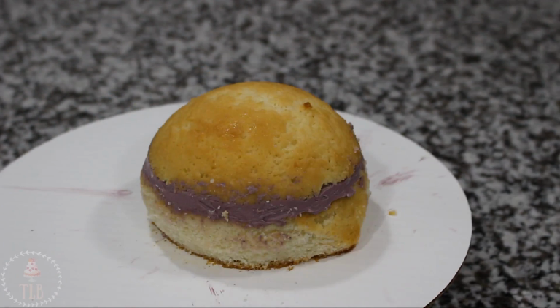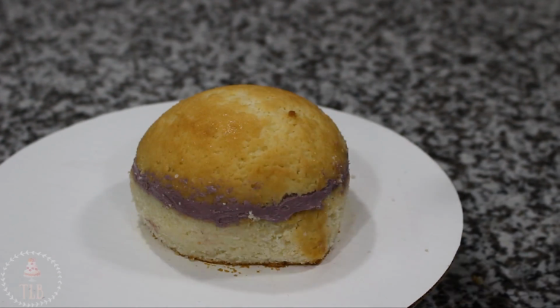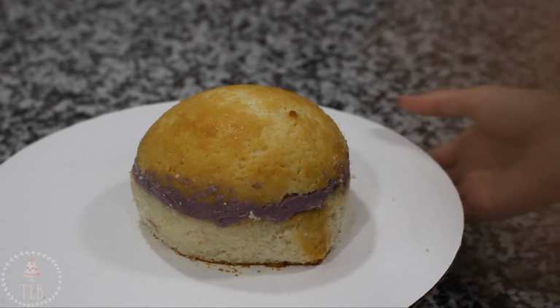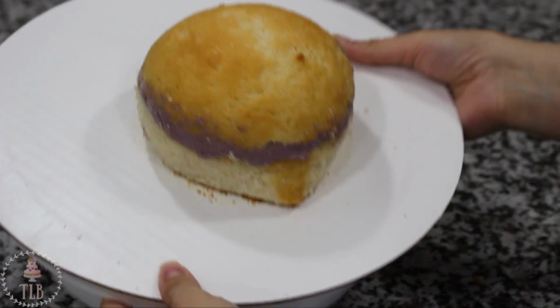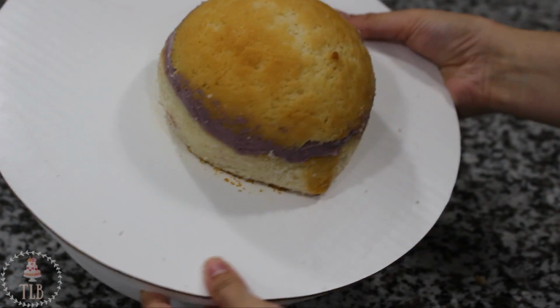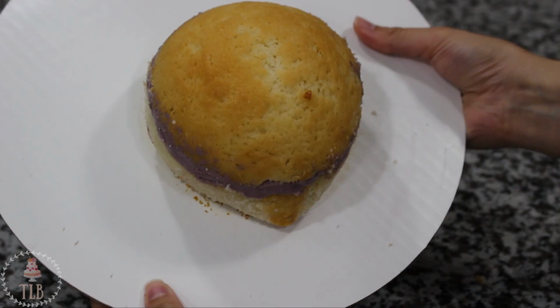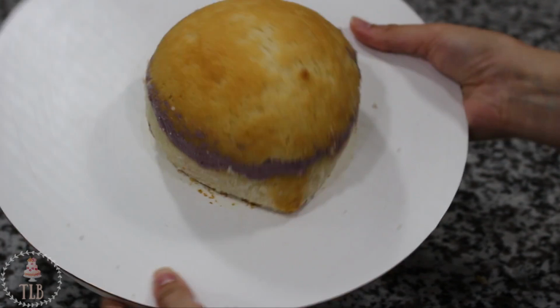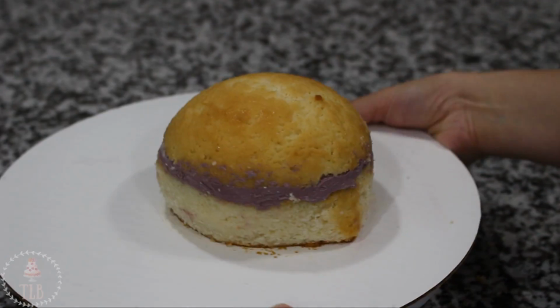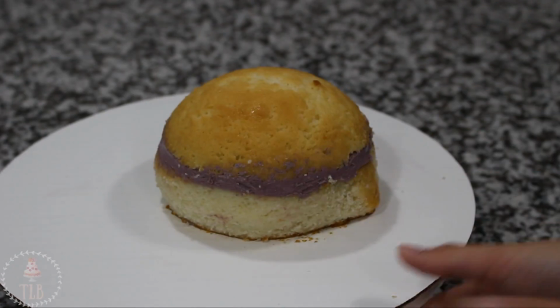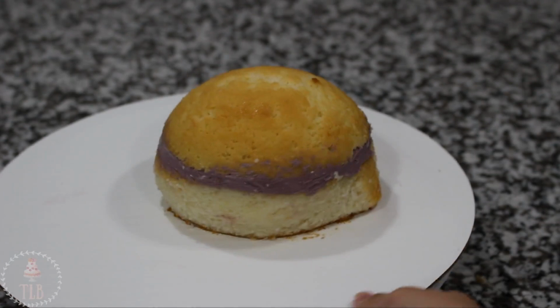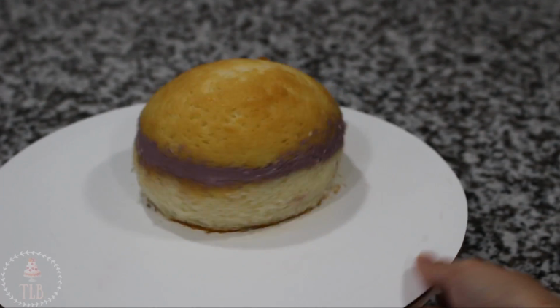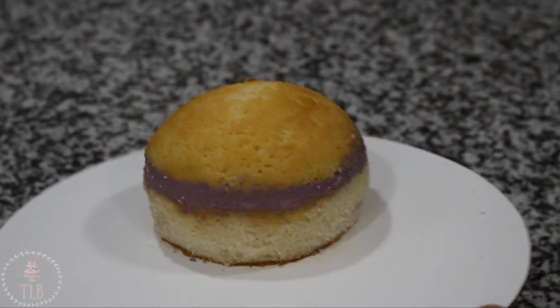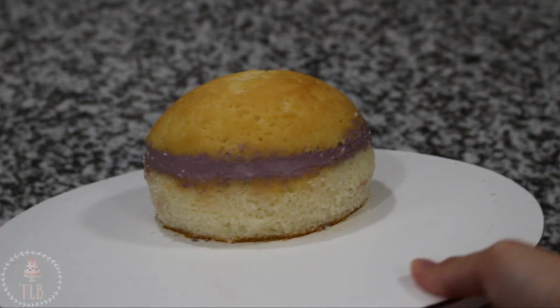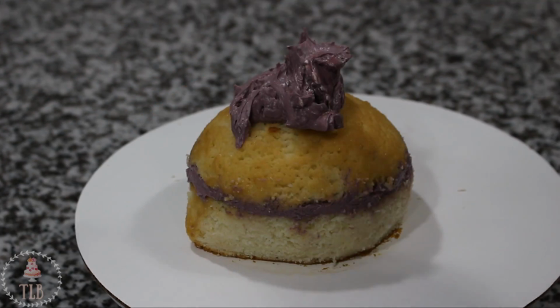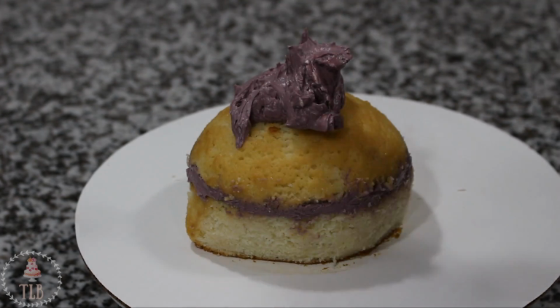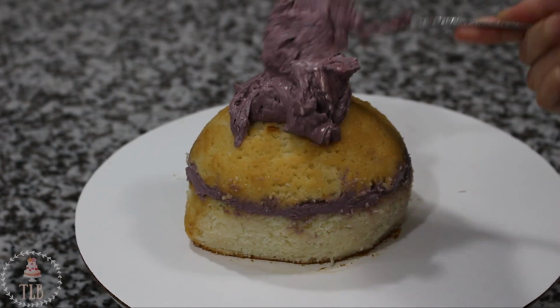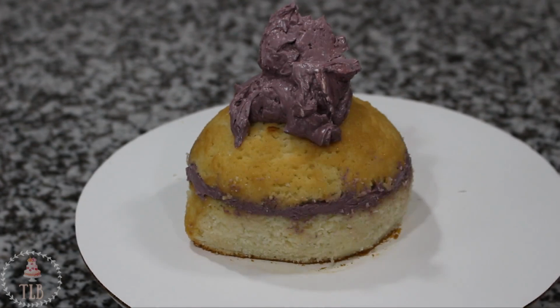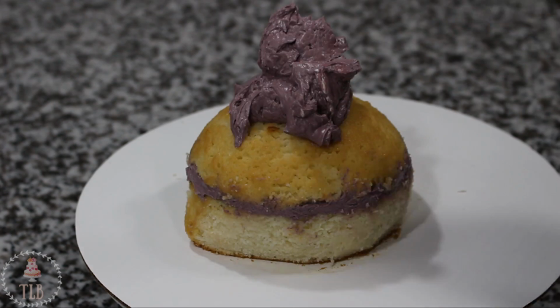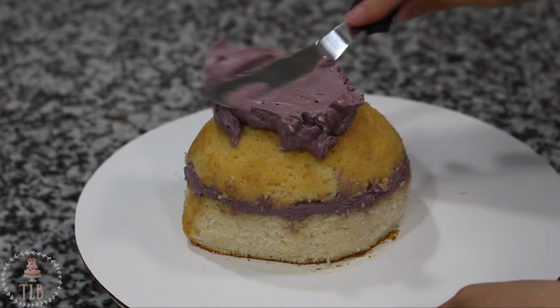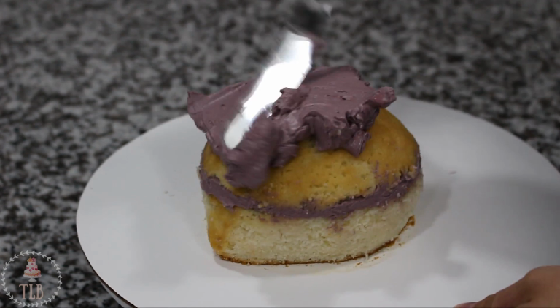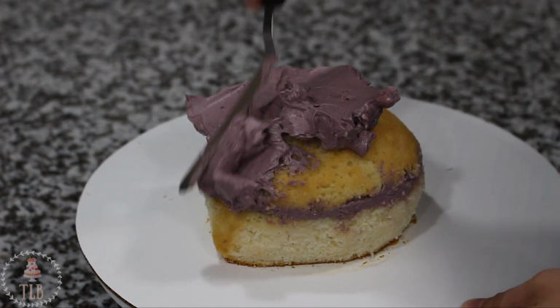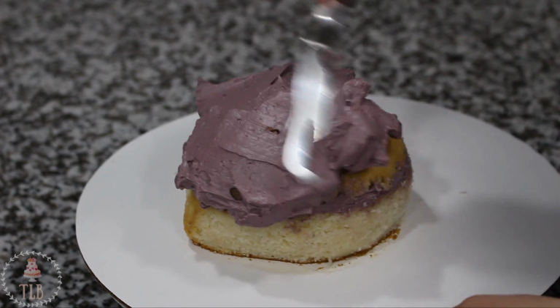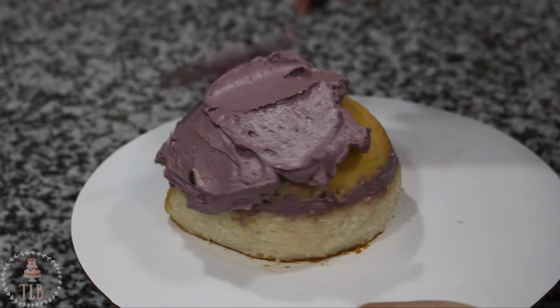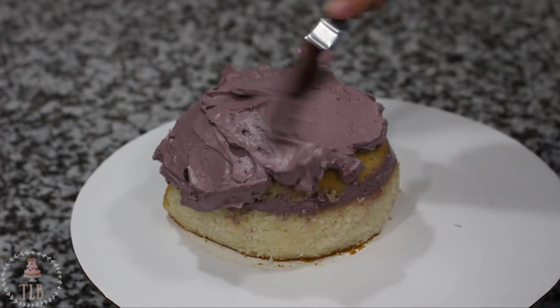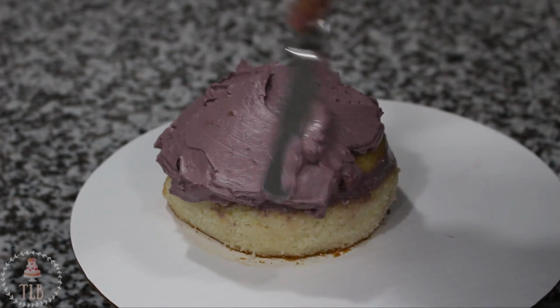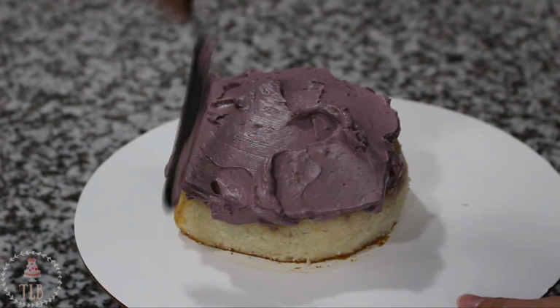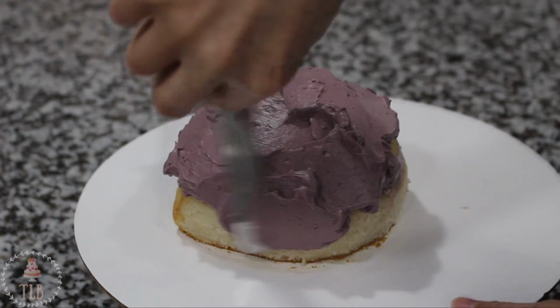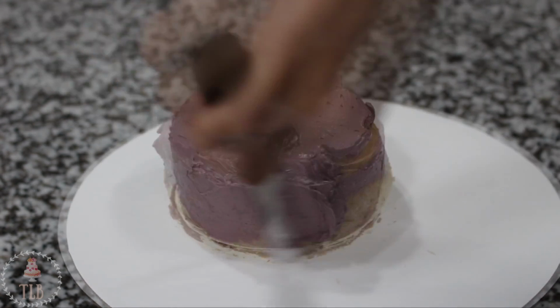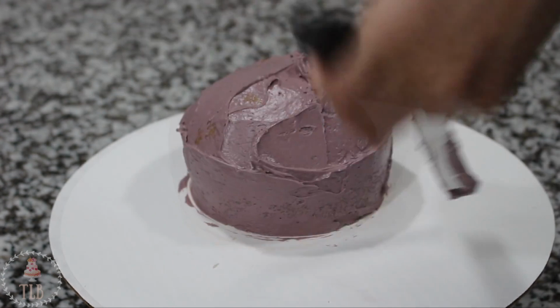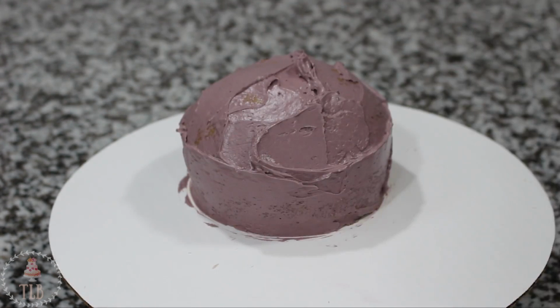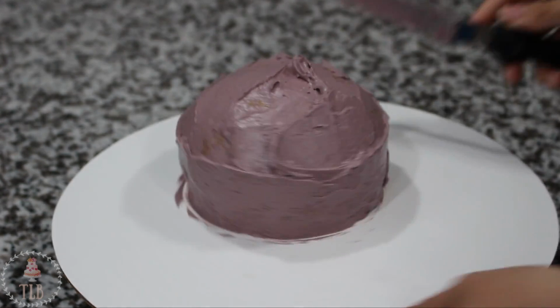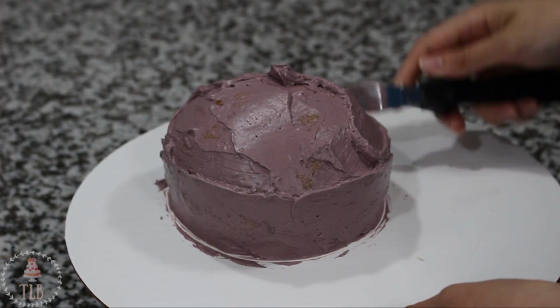This was the general shape that I ended up with, and to lock in all those crumbs I added a thin layer of my buttercream all around the outside of my cake, and then popped that in the fridge for about 25 minutes to chill.